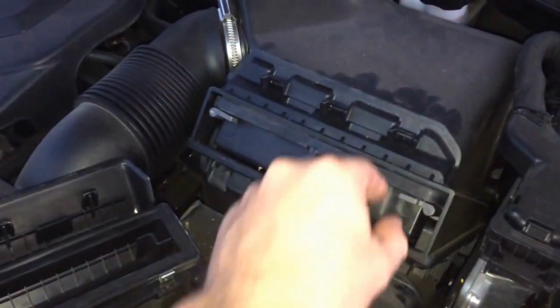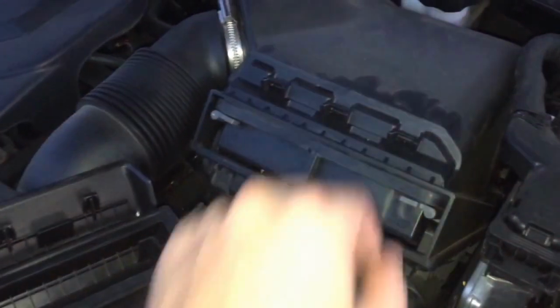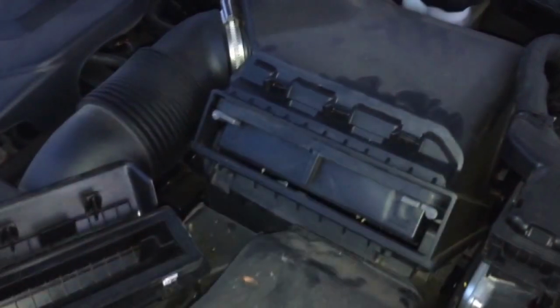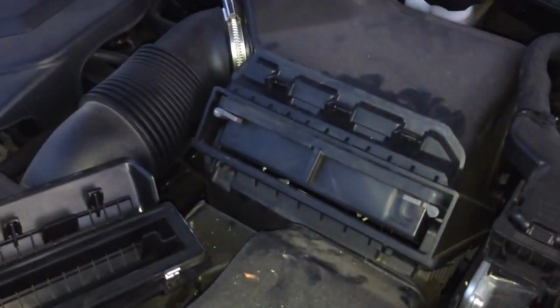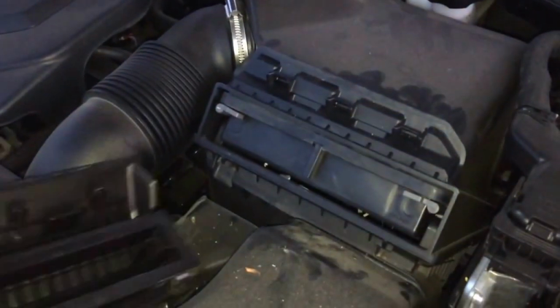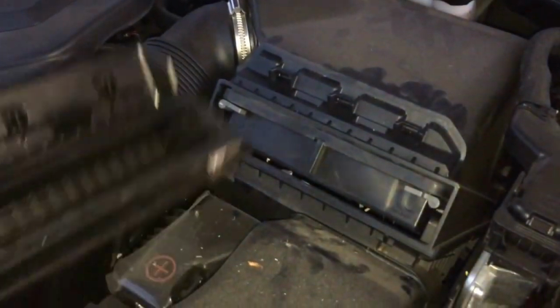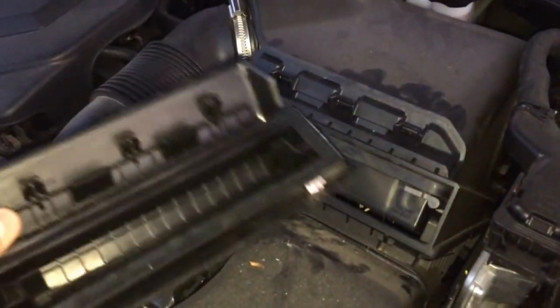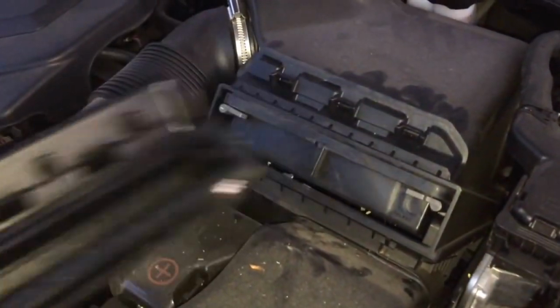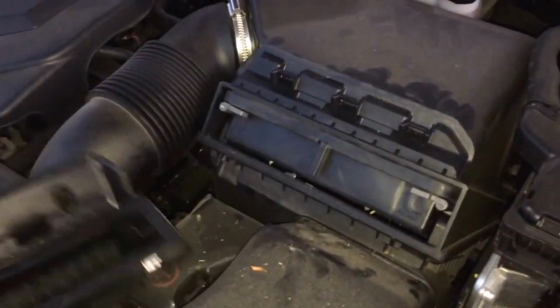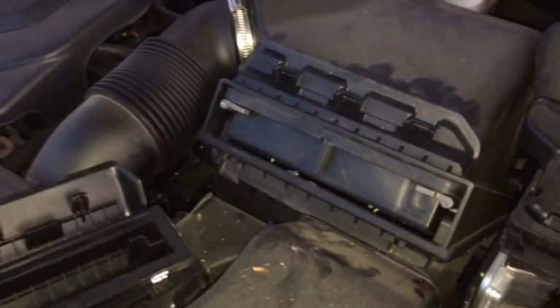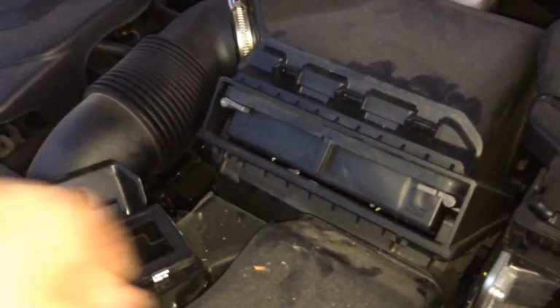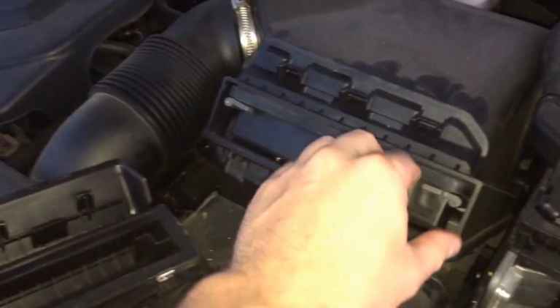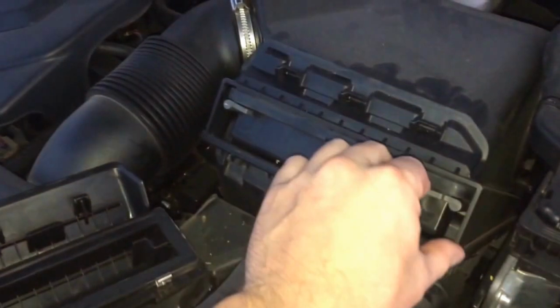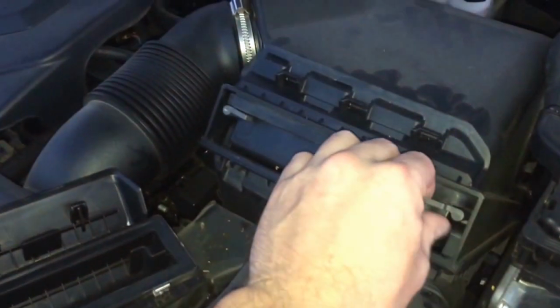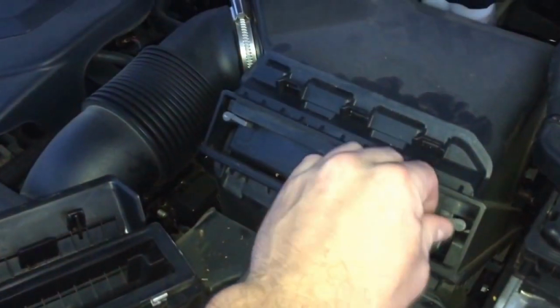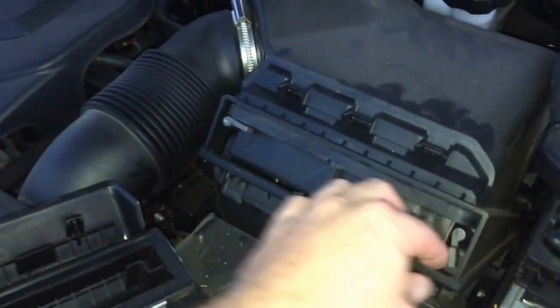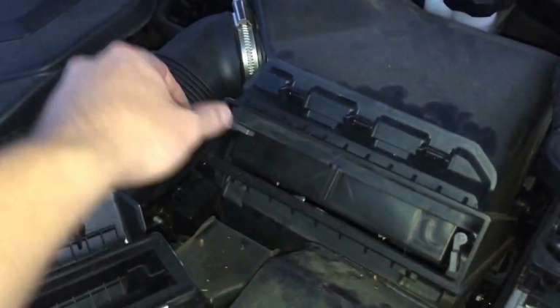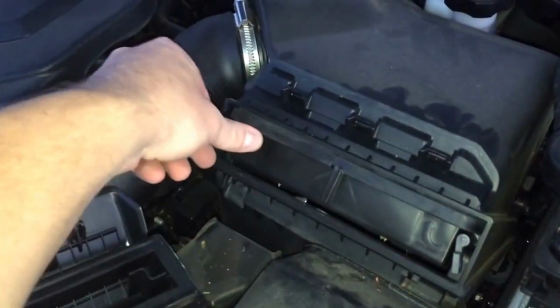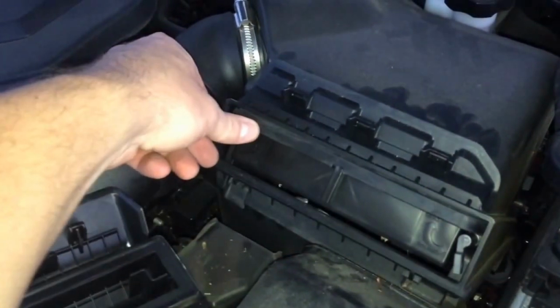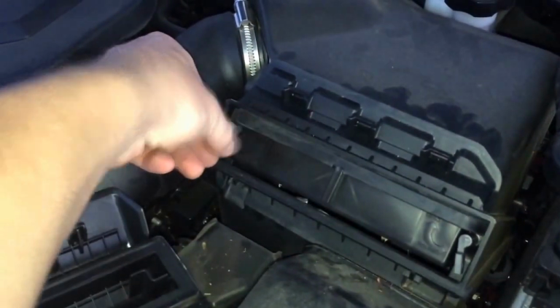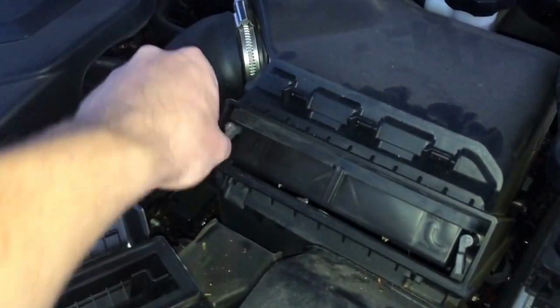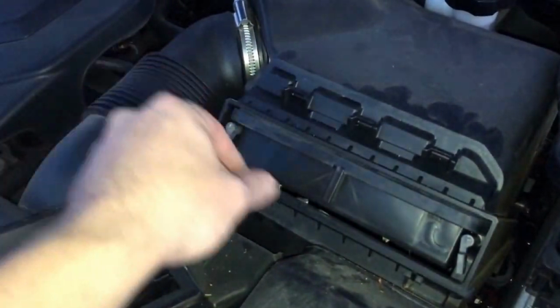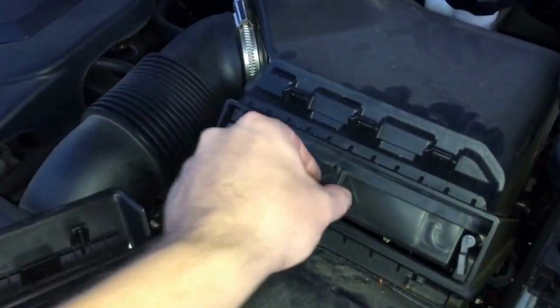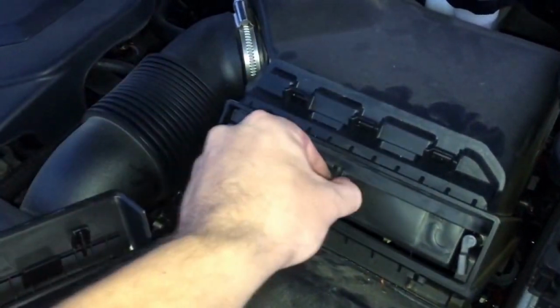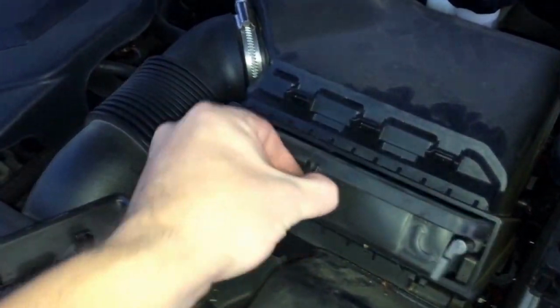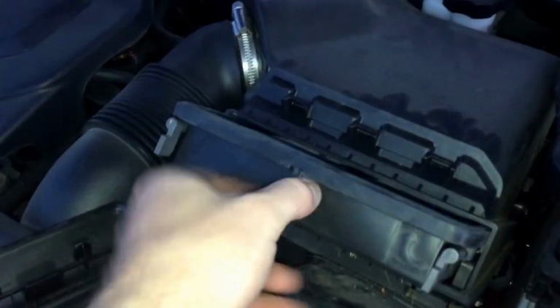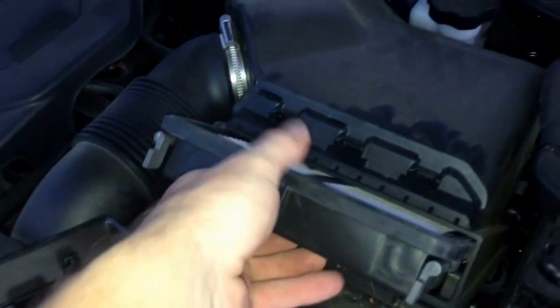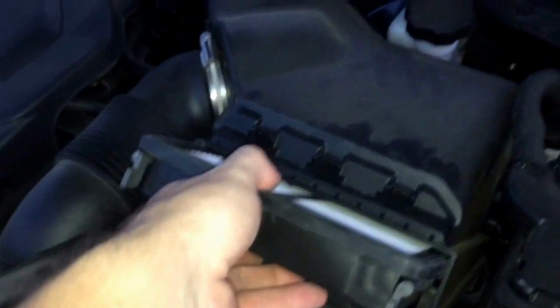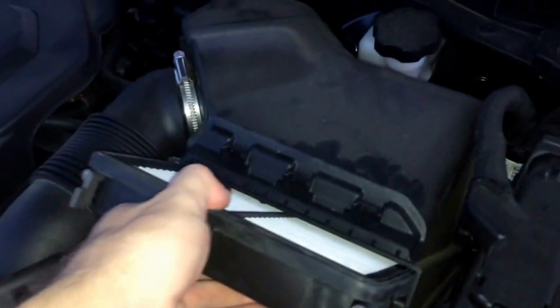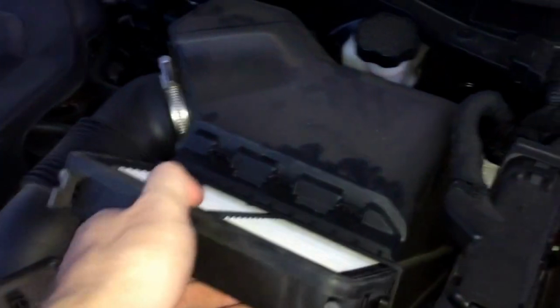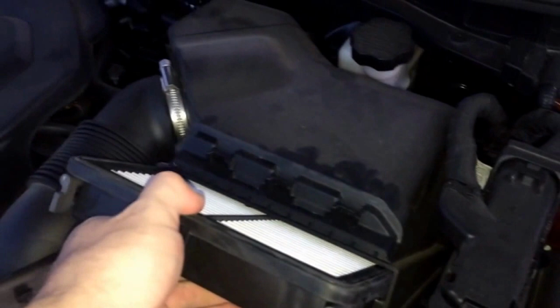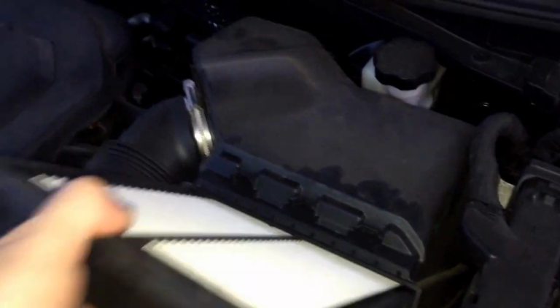All you do is take this piece off — it just pops right off with your hand. Unlock both of these and simply pull out the air filter.